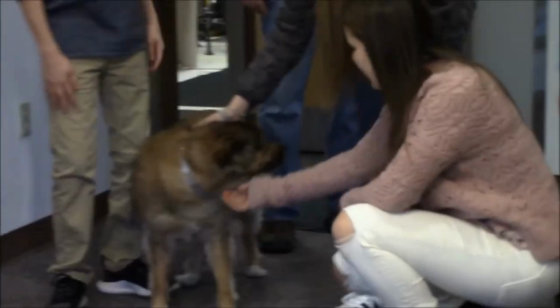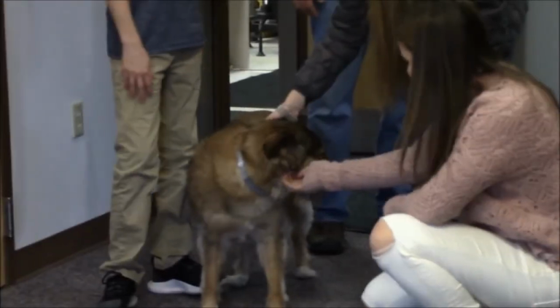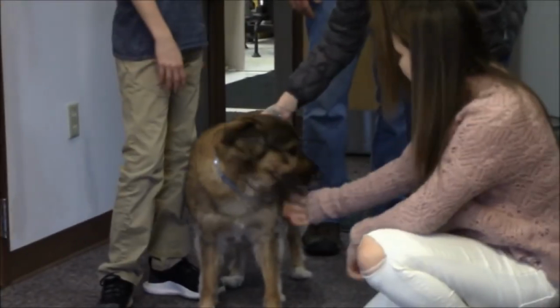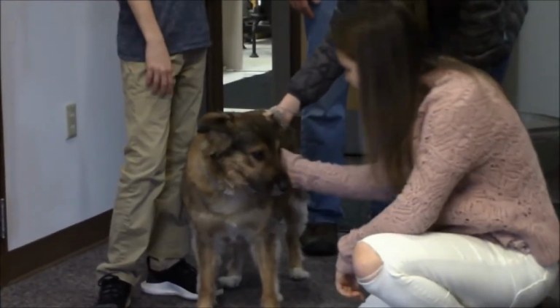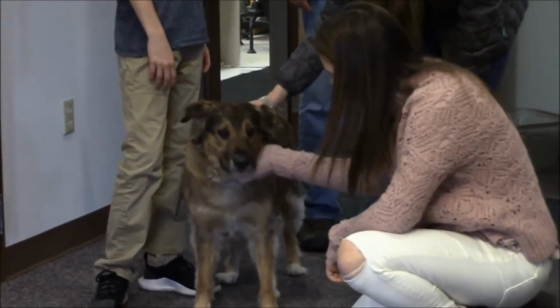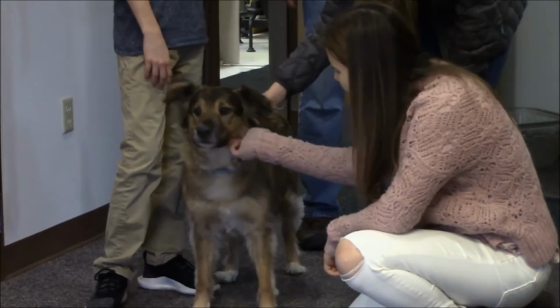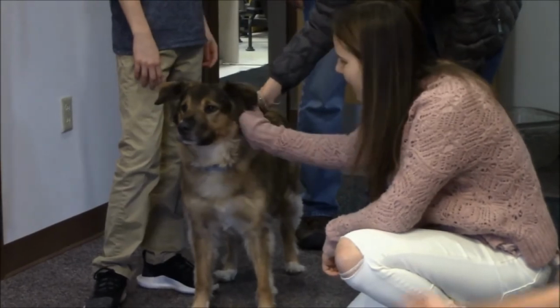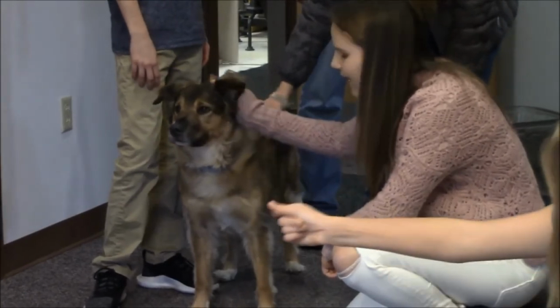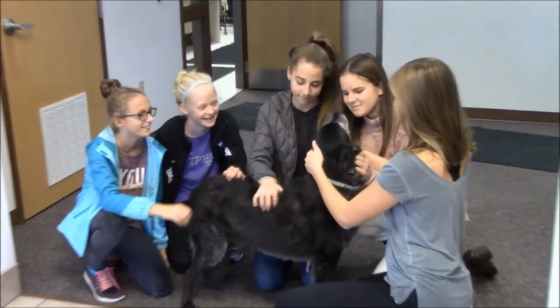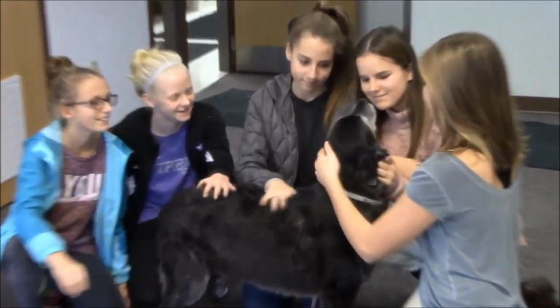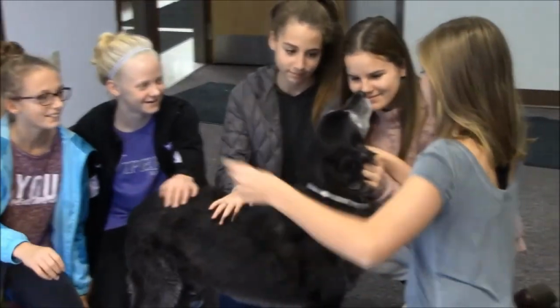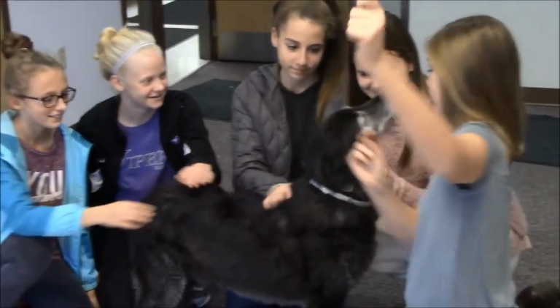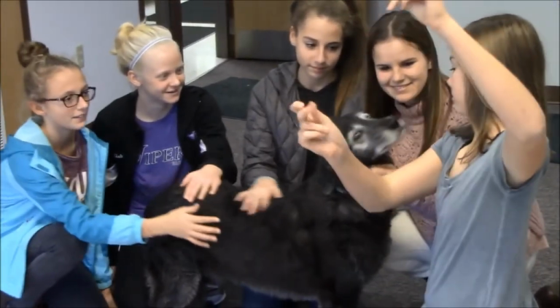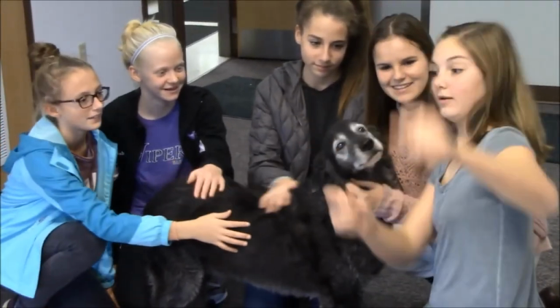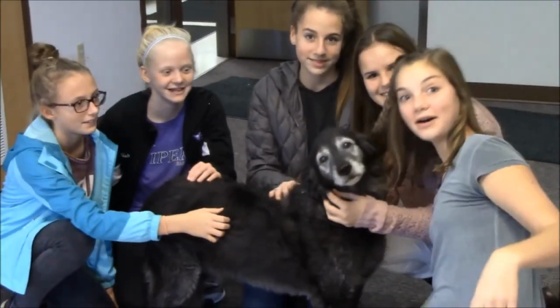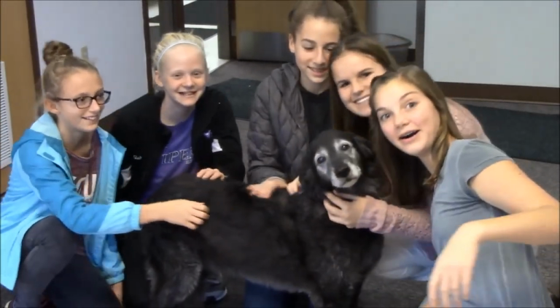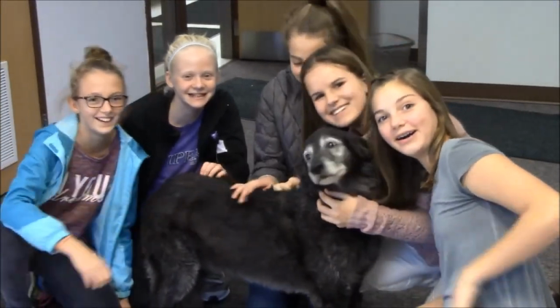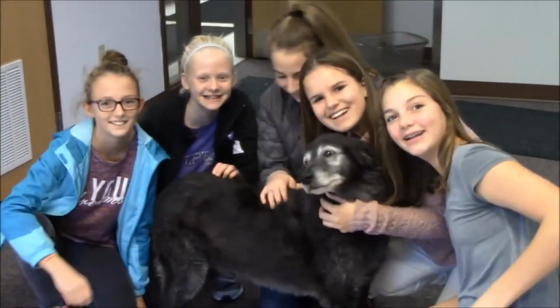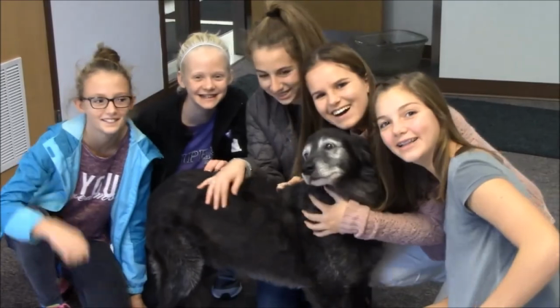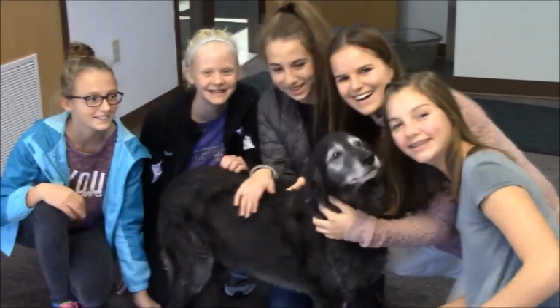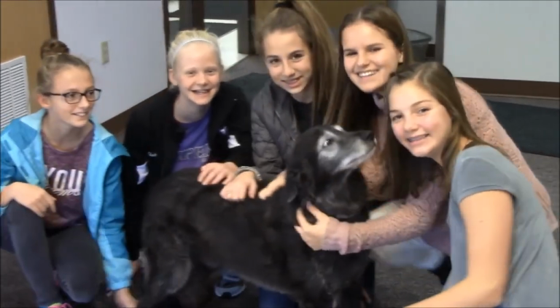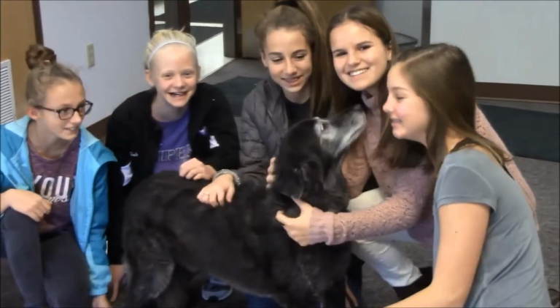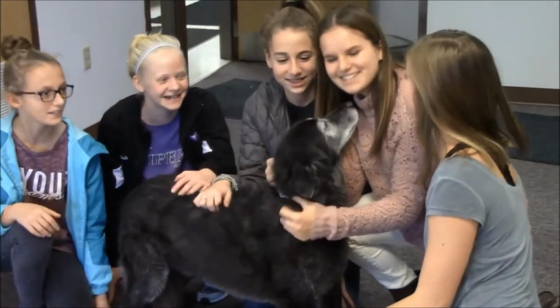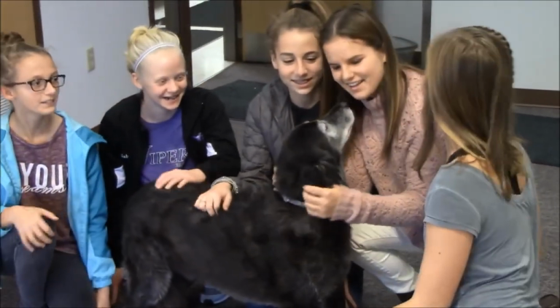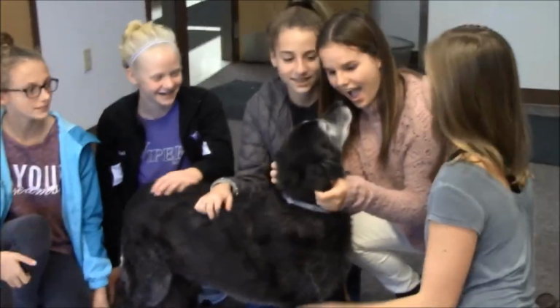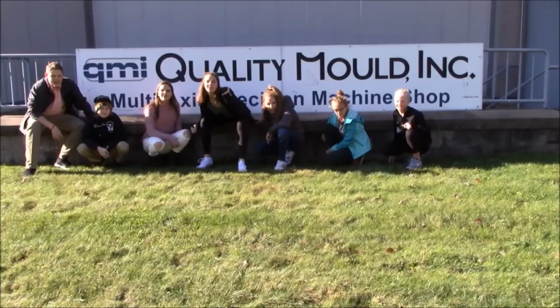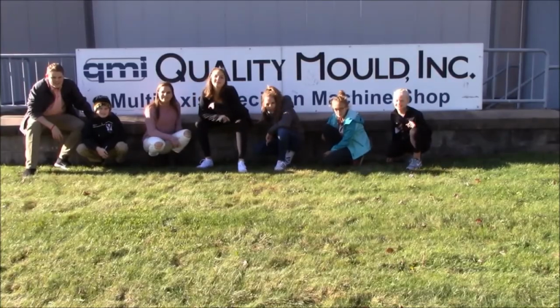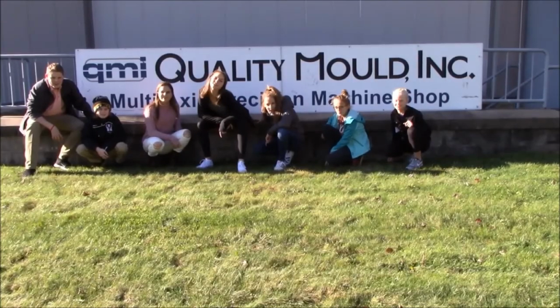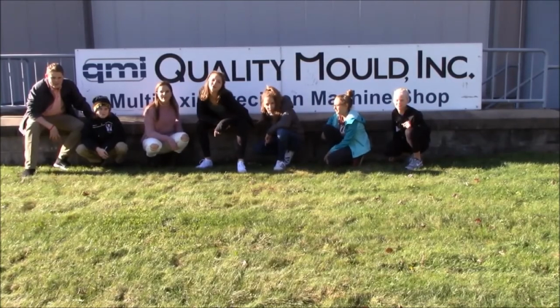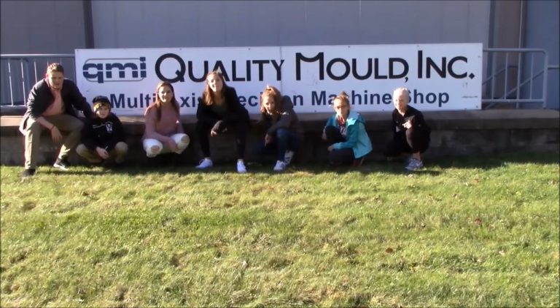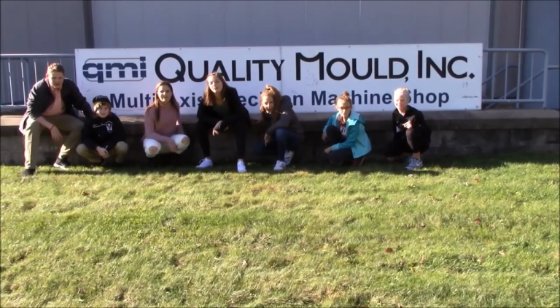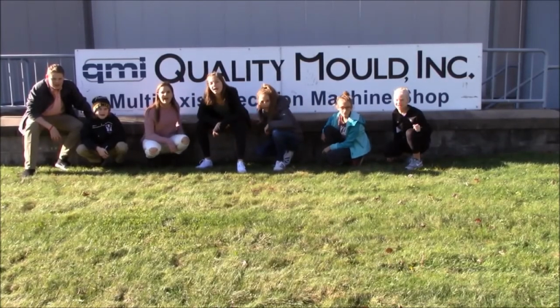The laid-back environment of Quality Mold allowed dogs to roam the work environment. We certainly enjoyed our visit to Quality Mold. We hope that you enjoy our video as well. And this is what's cool about manufacturing.